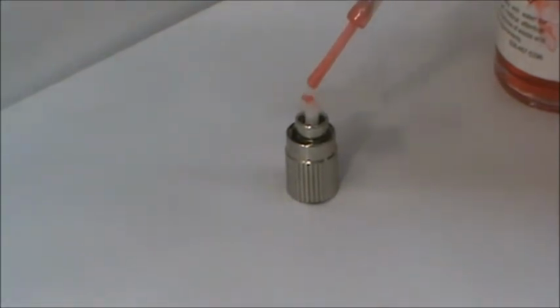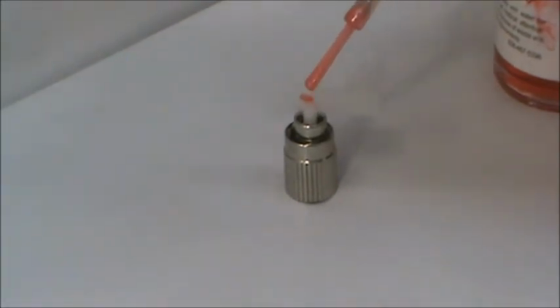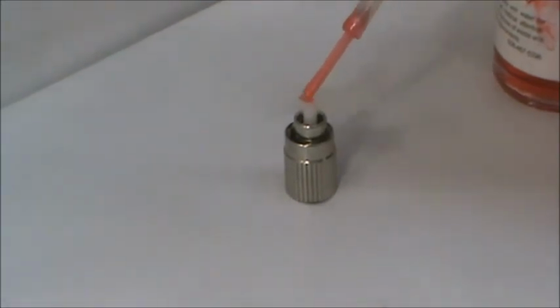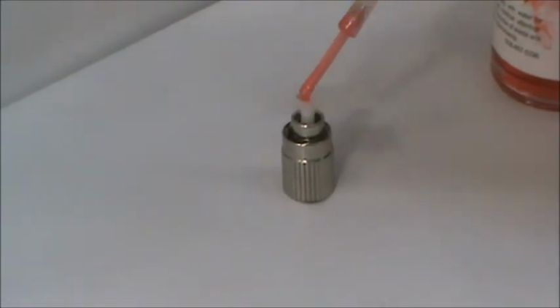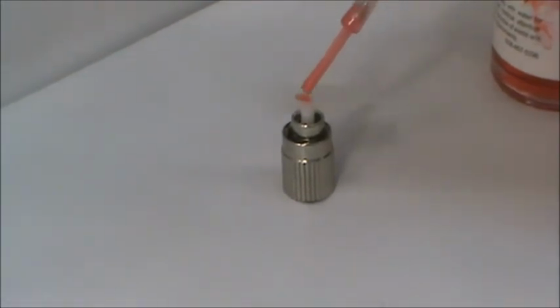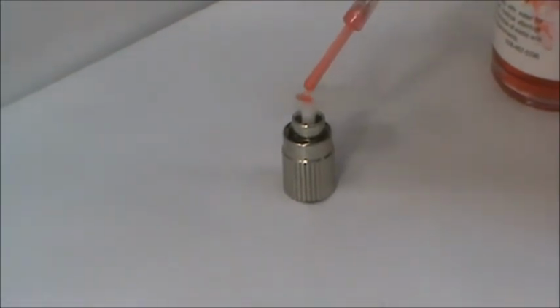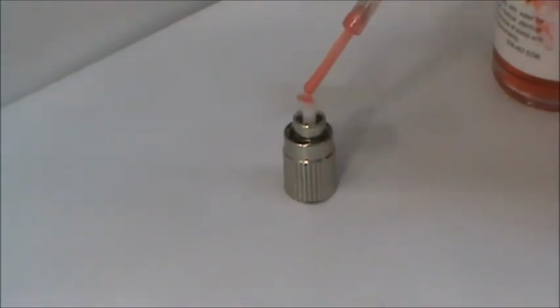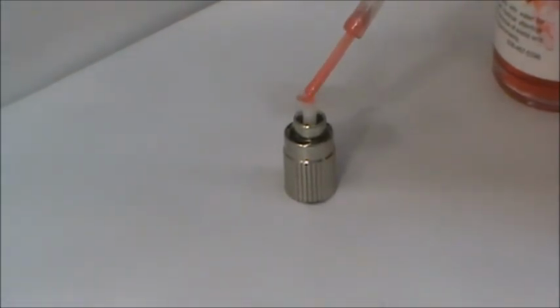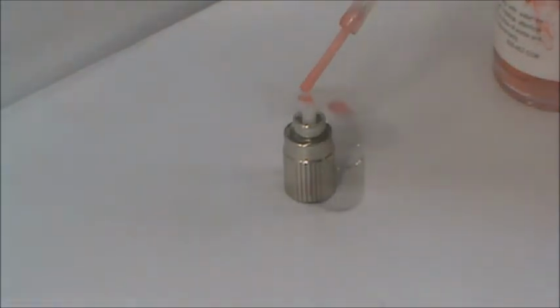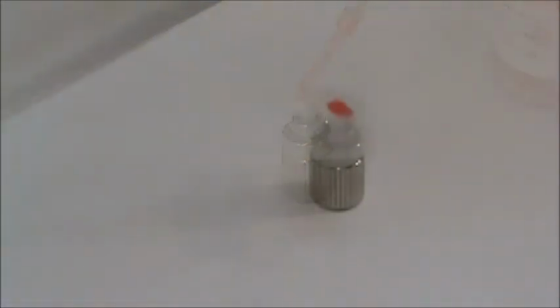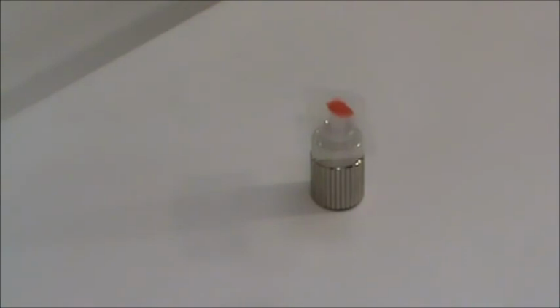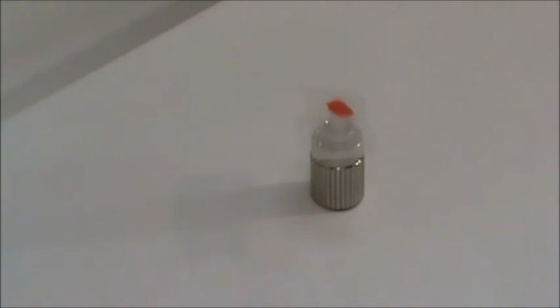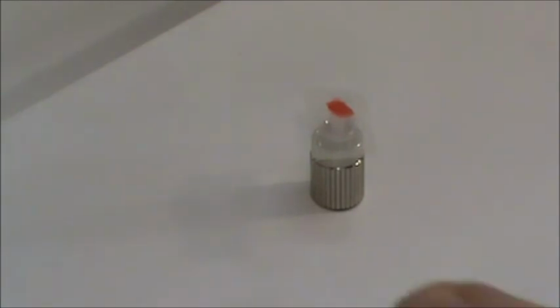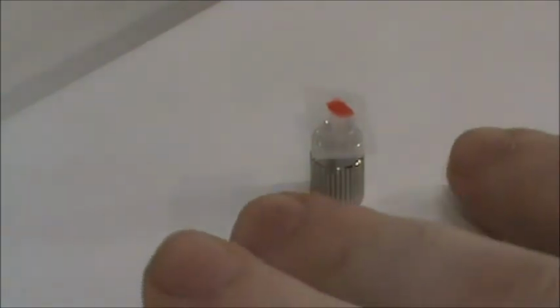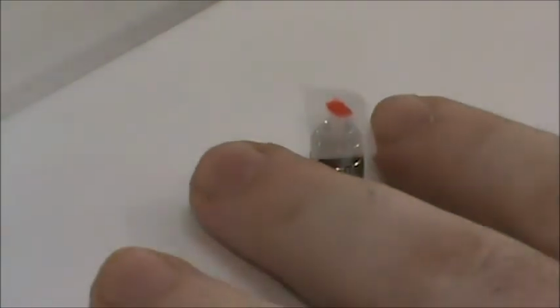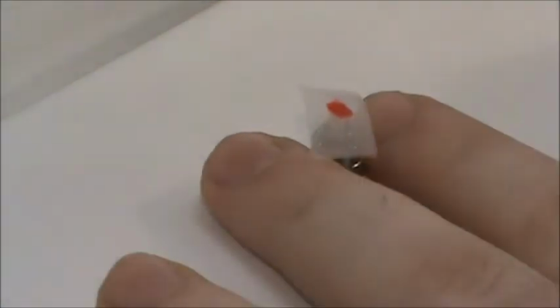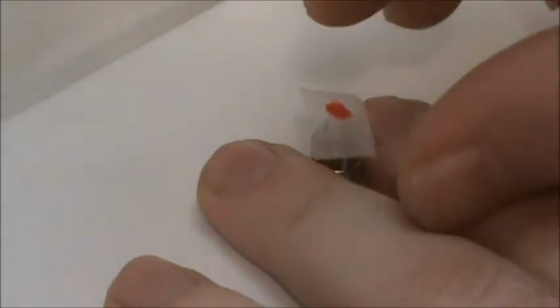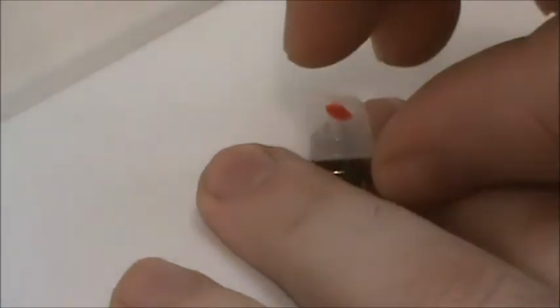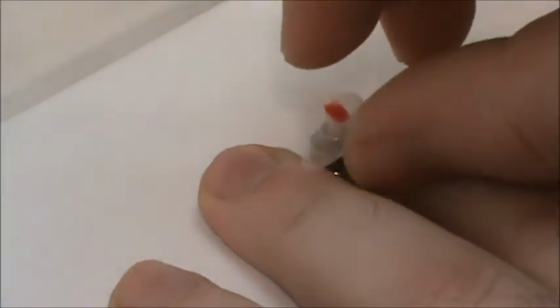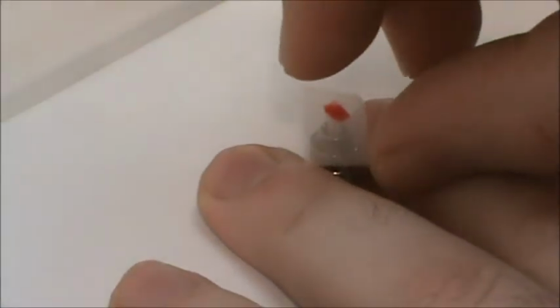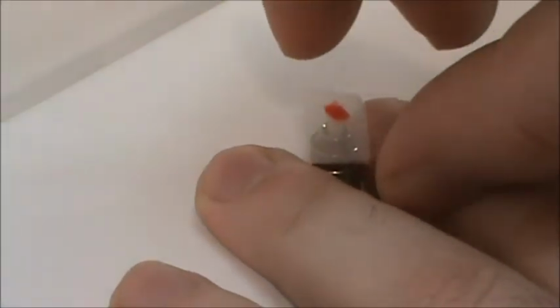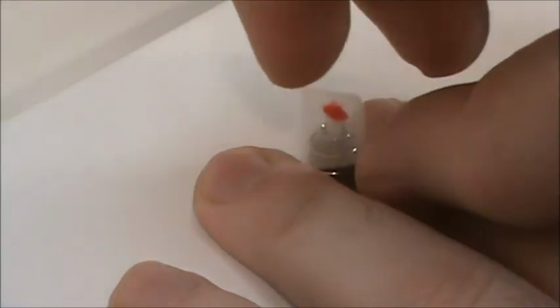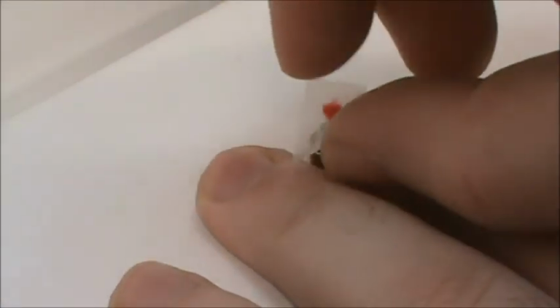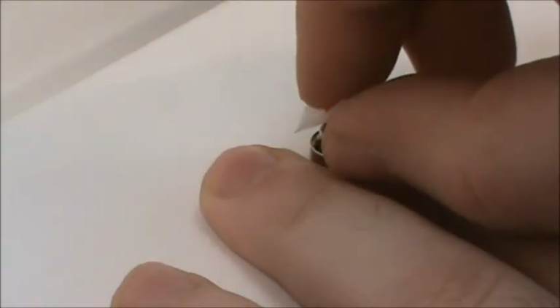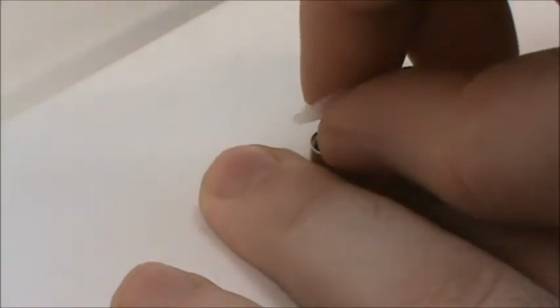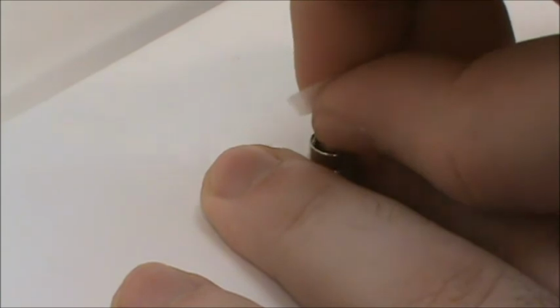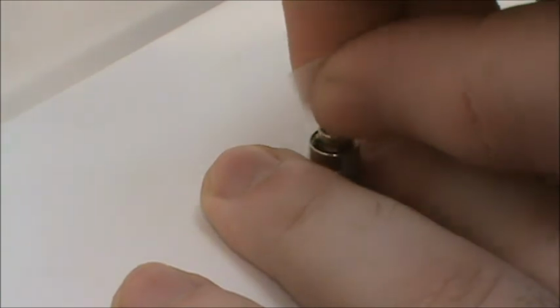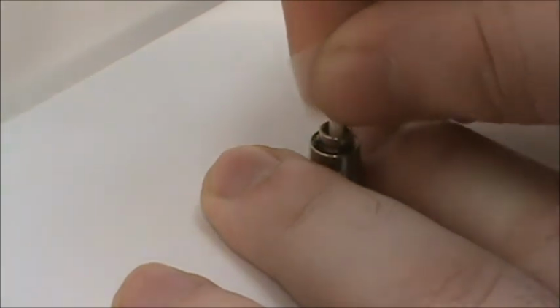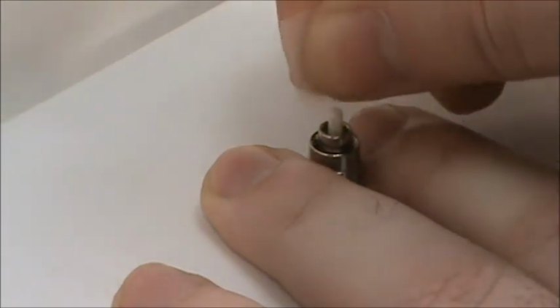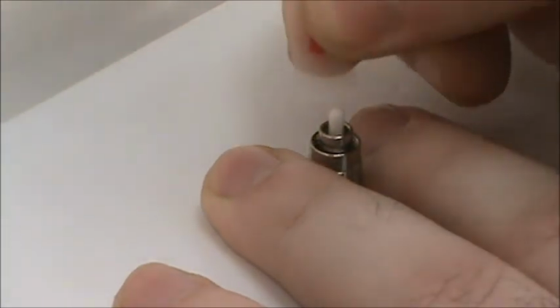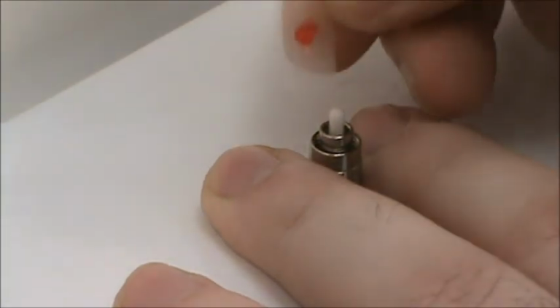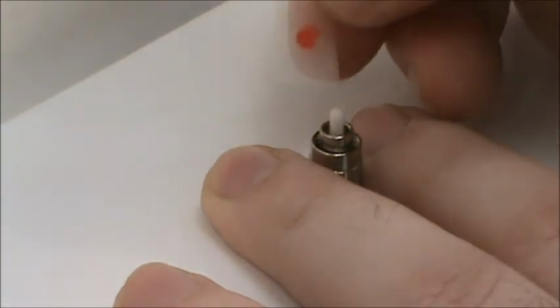Allow the polymer time to completely dry. Once dried, grasp the end of the mesh strip and peel away to reveal the newly cleaned surface.